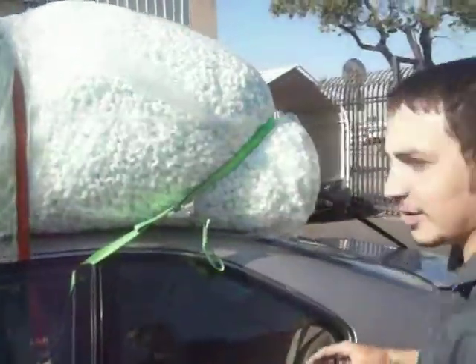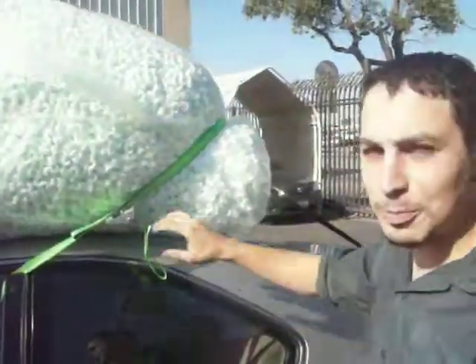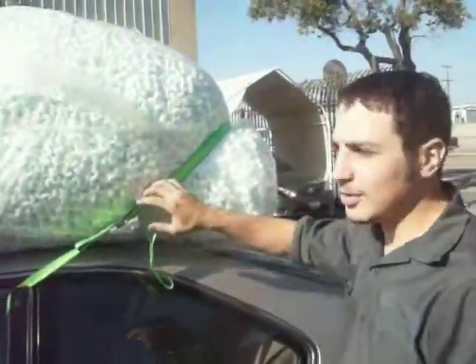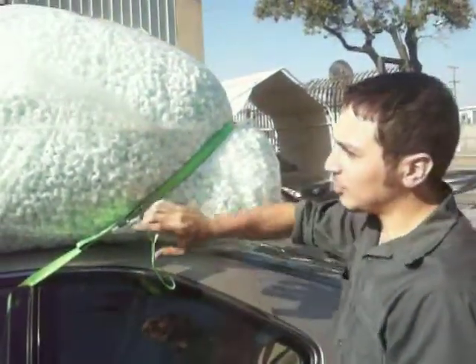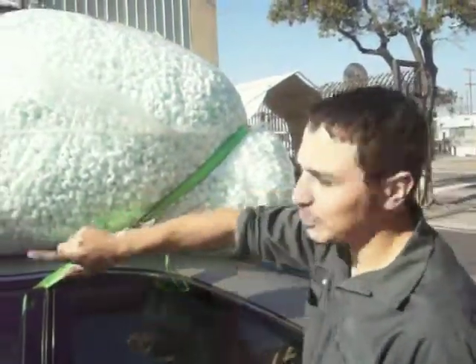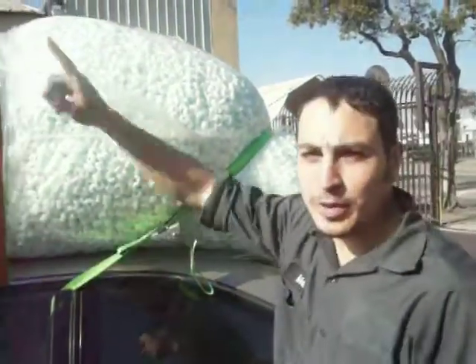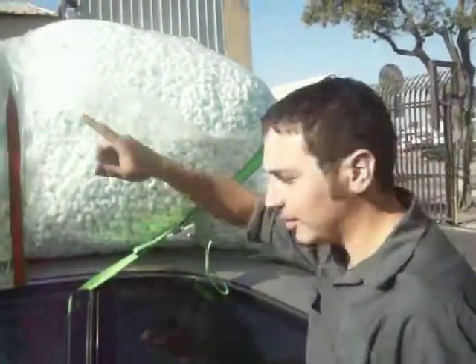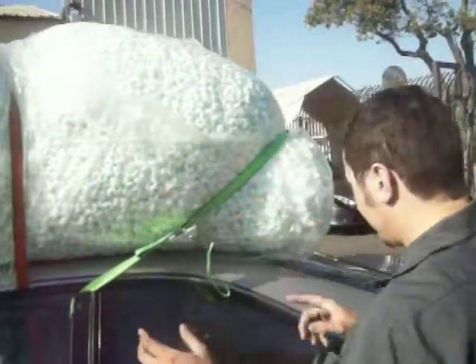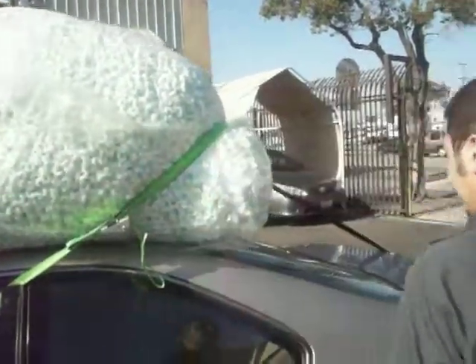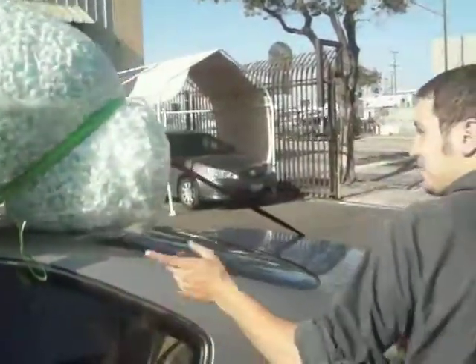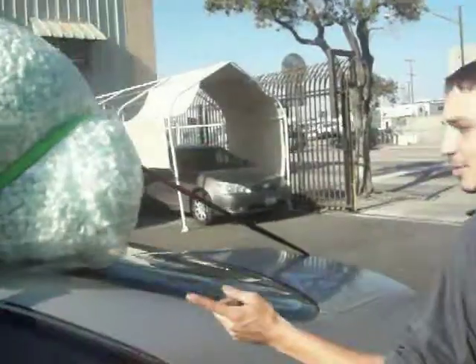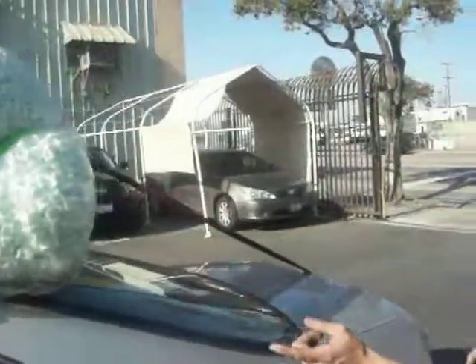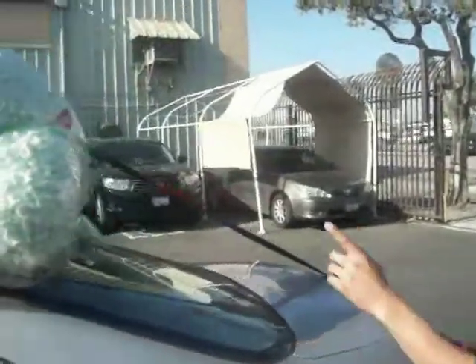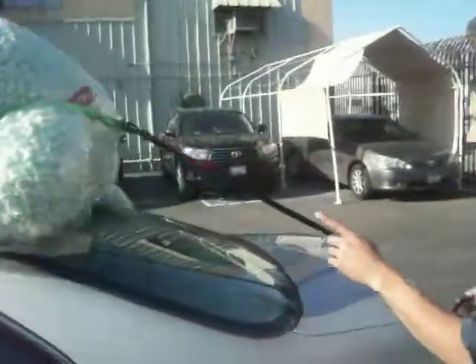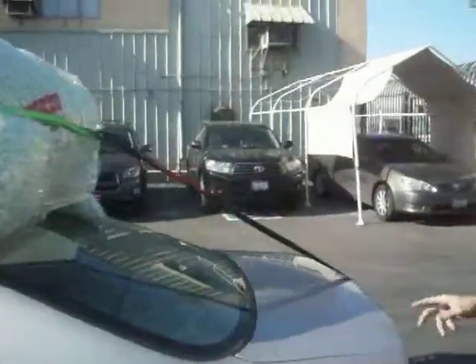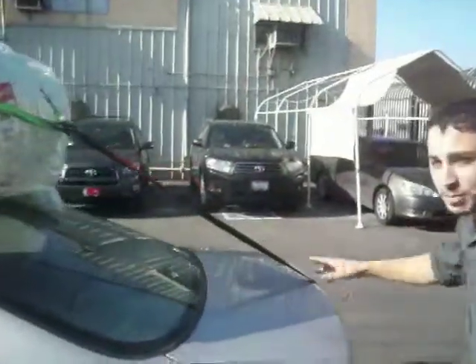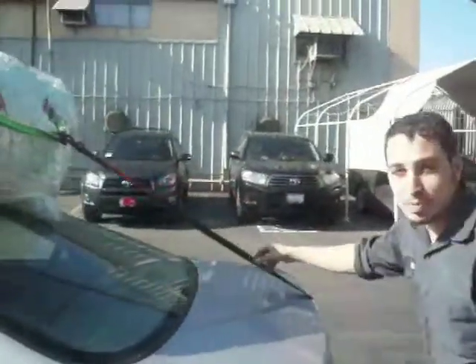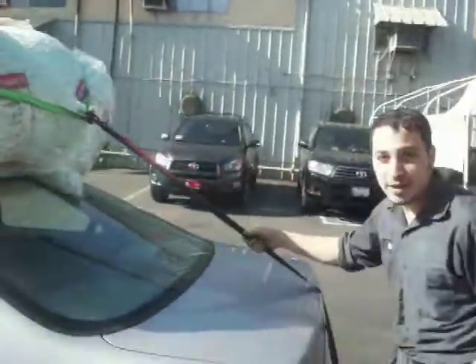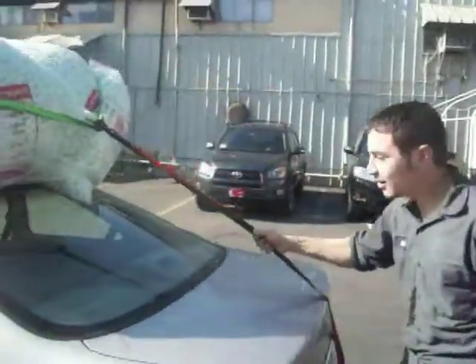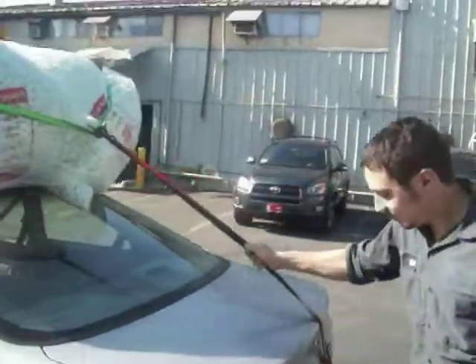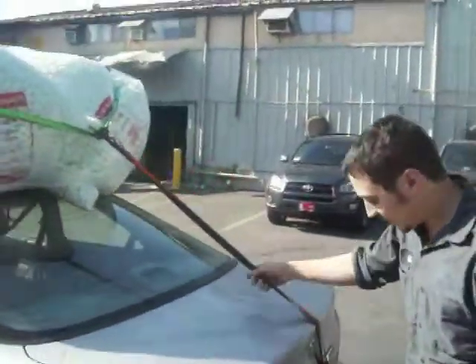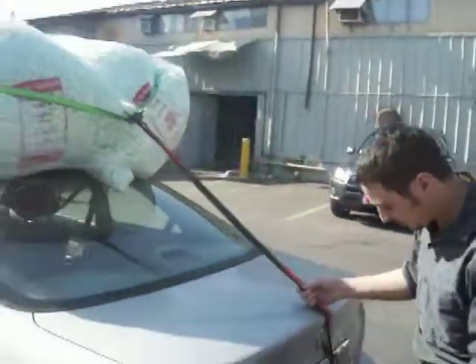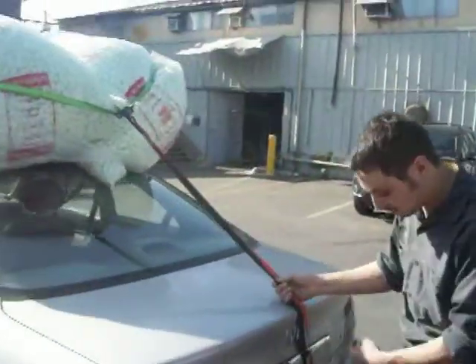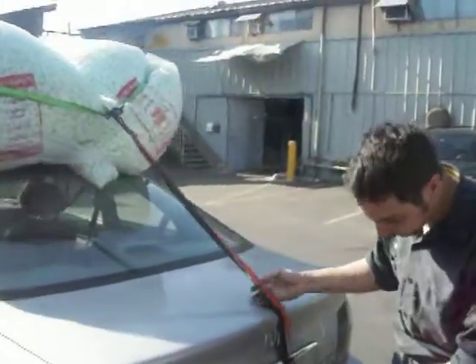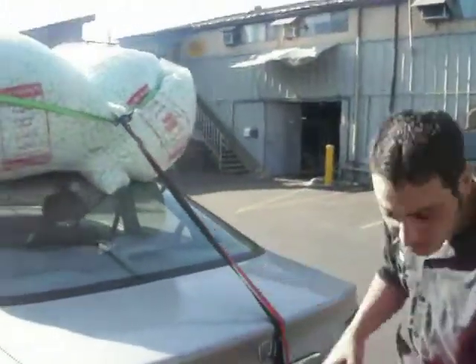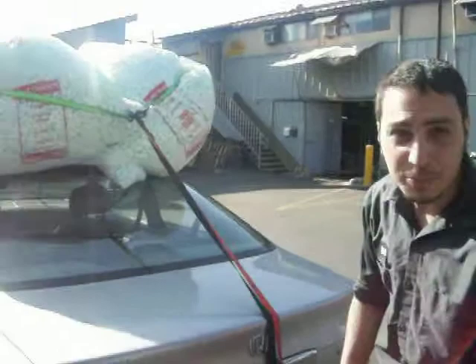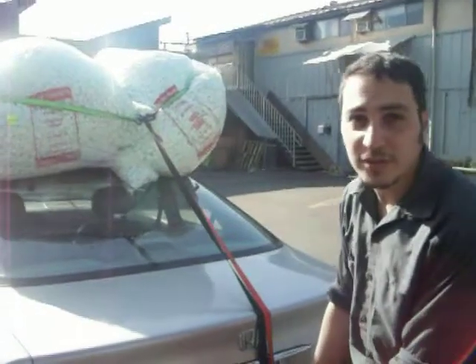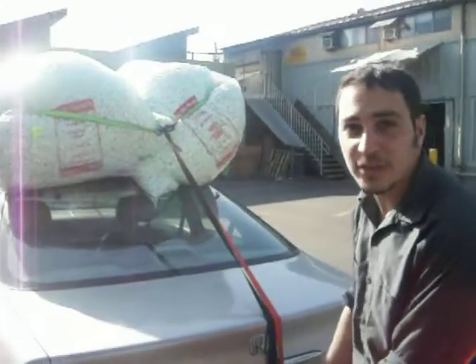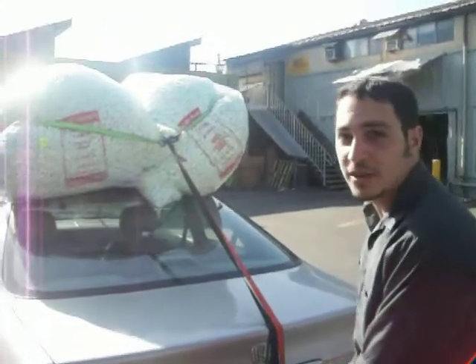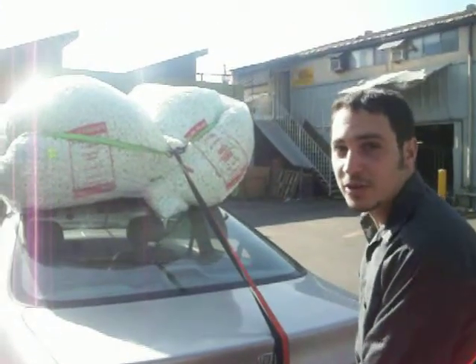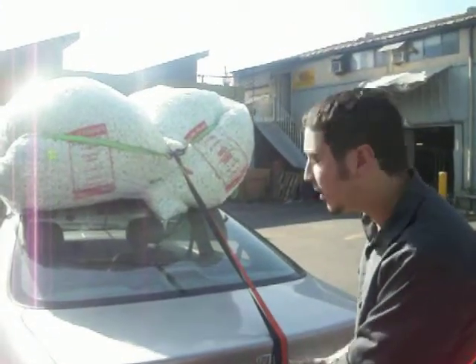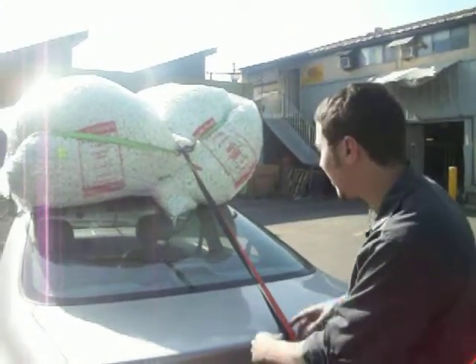Then you put some straps over the middle. Then you put some straps in the back. Now, don't forget the backpack - around the trunk, under the bumper, near the gas tank, under the hood, by the tire.